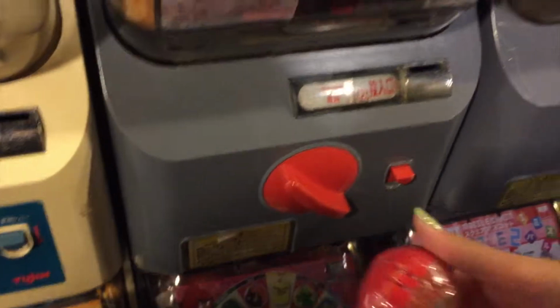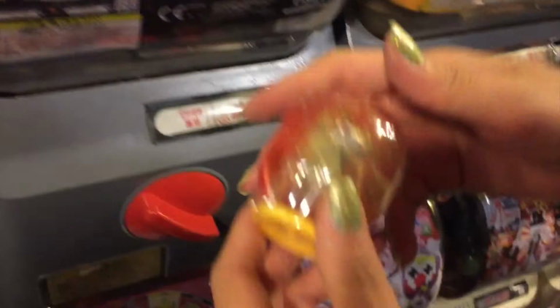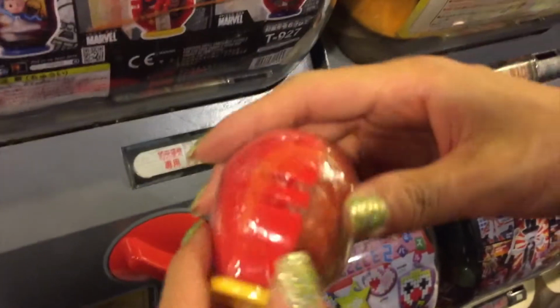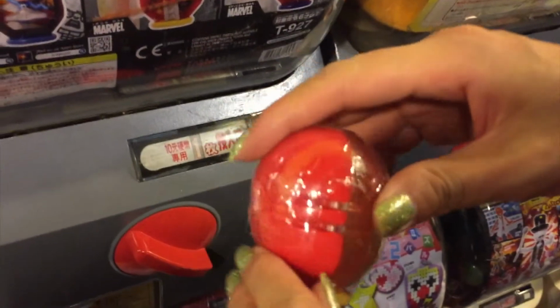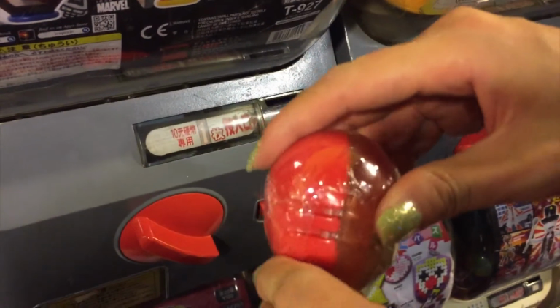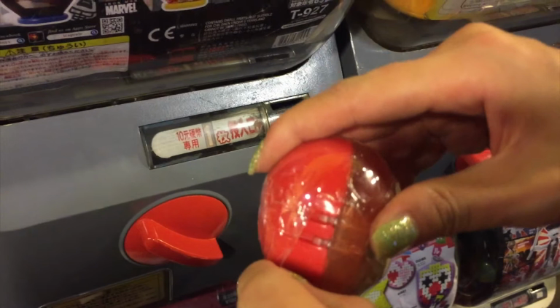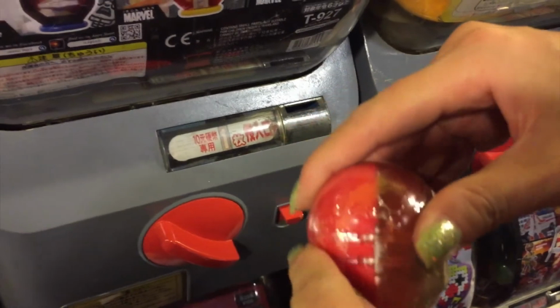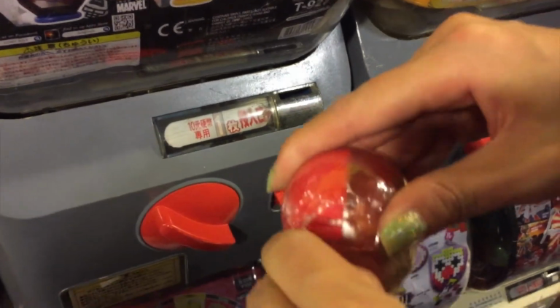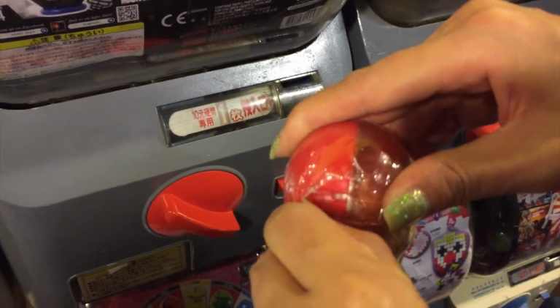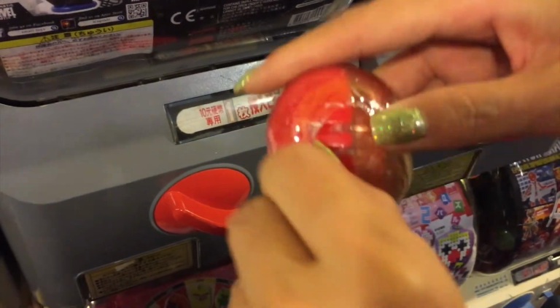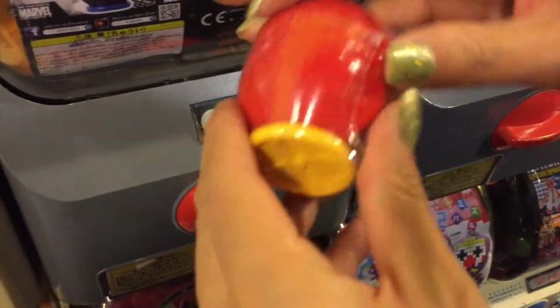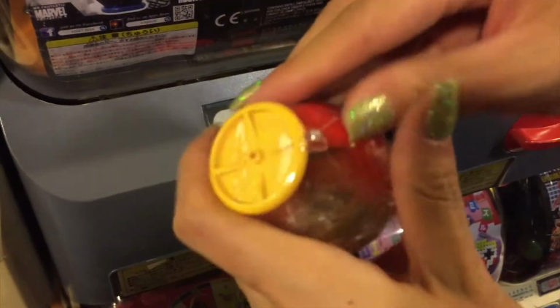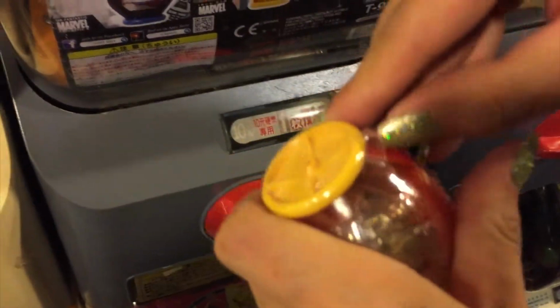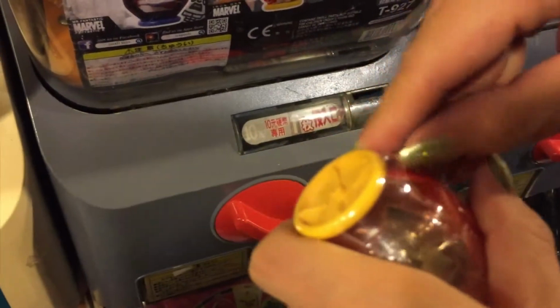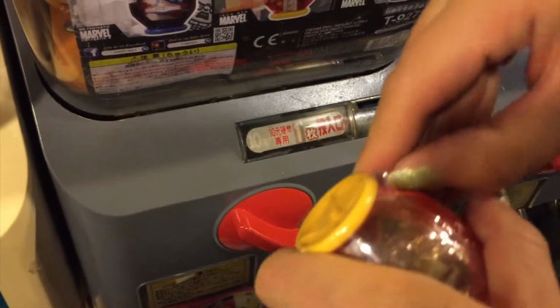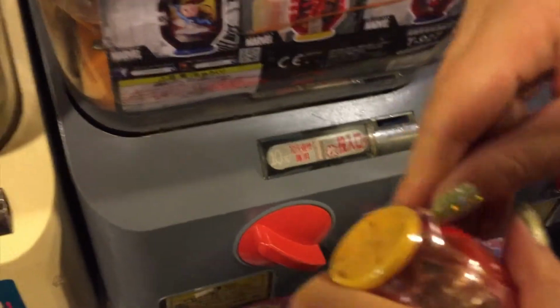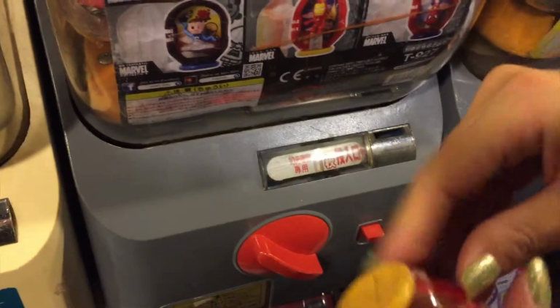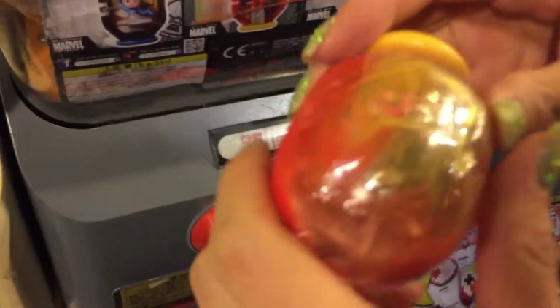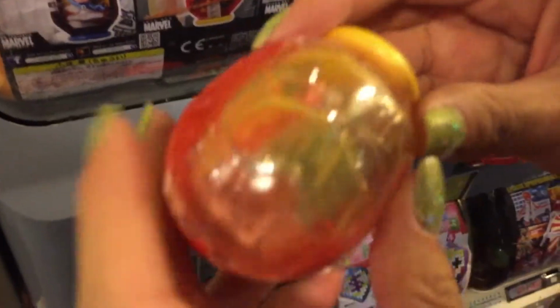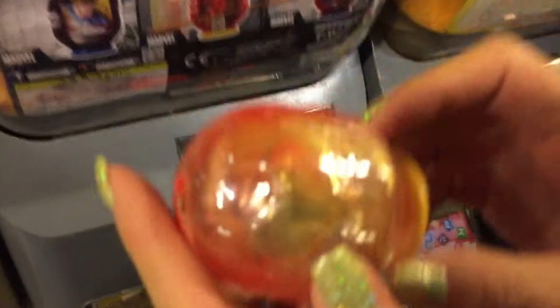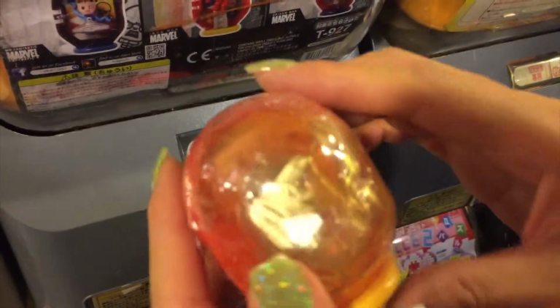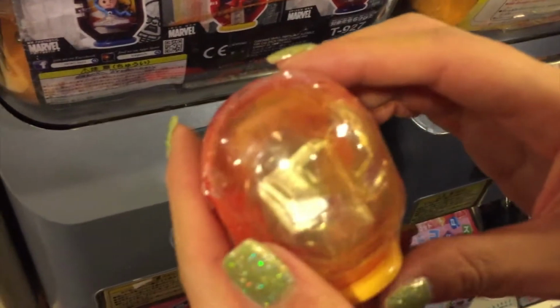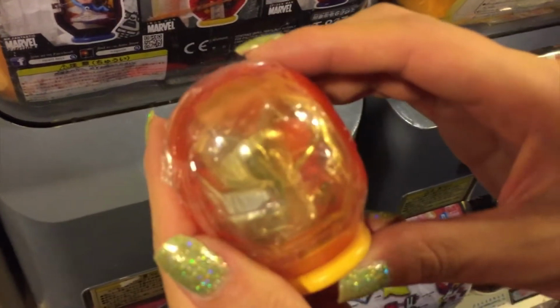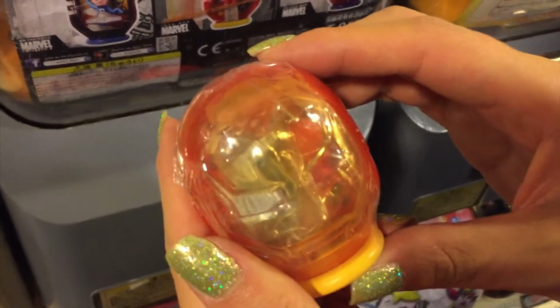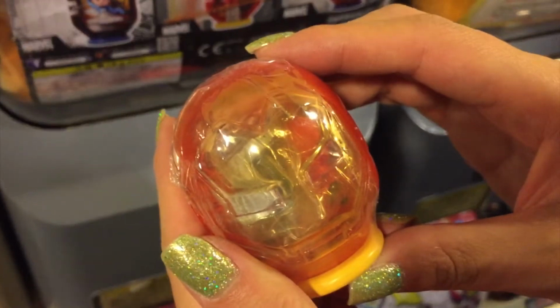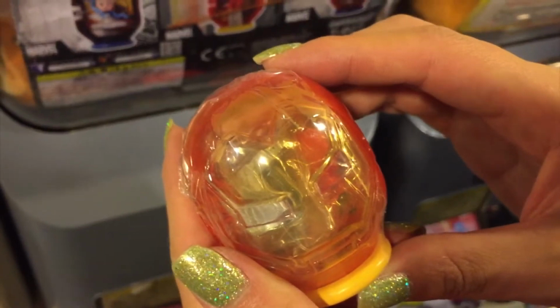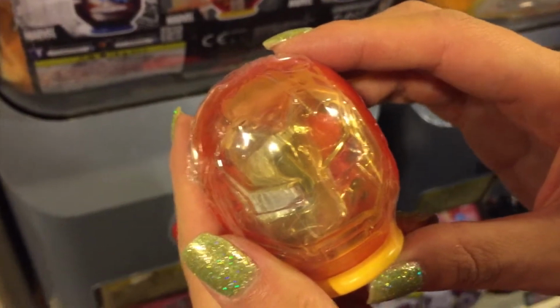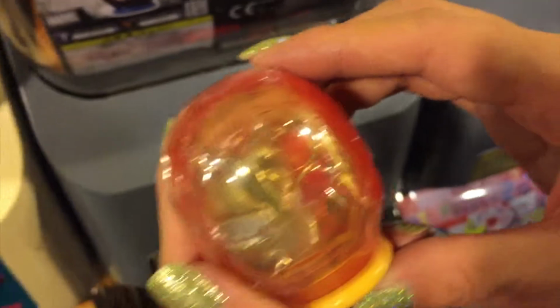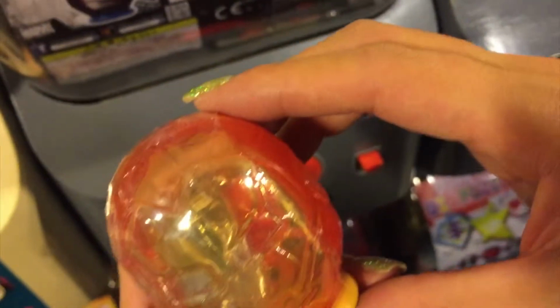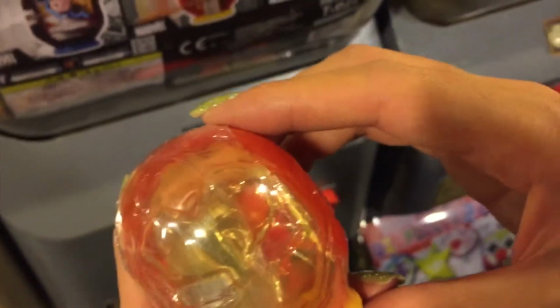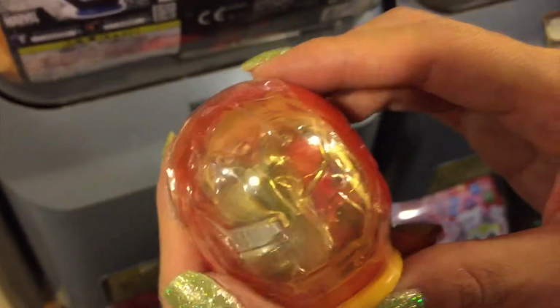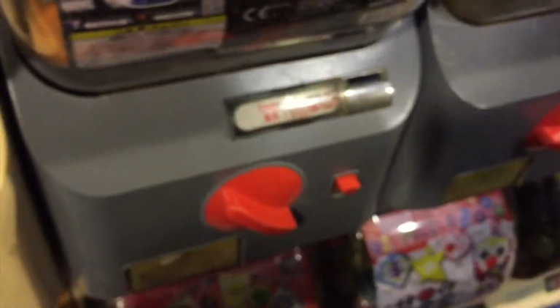Oh, I got an Iron Man. I can't open it. Let me open it later. Let me try more first.